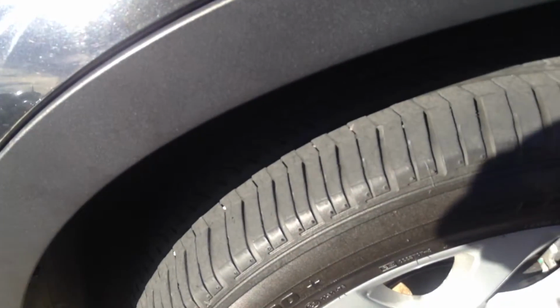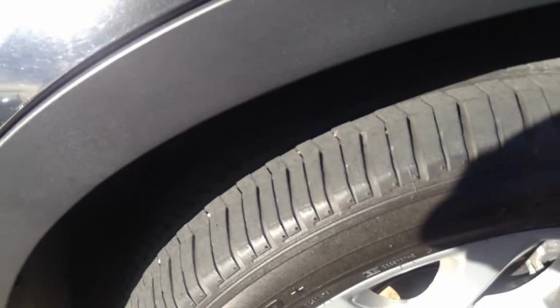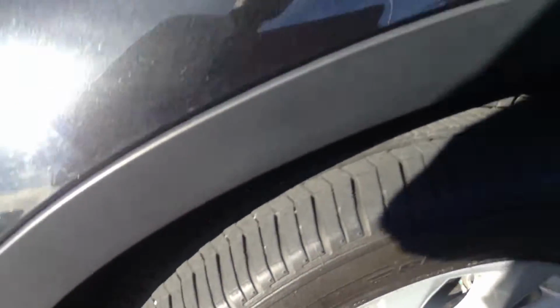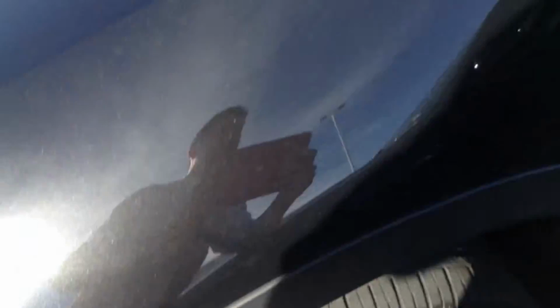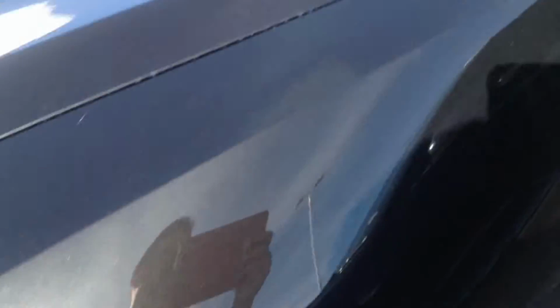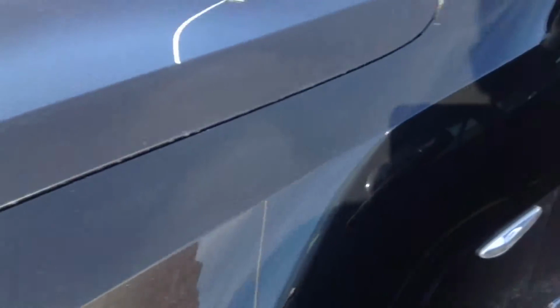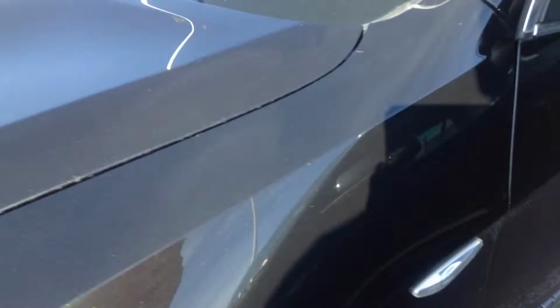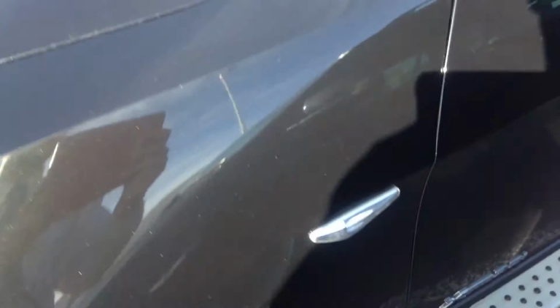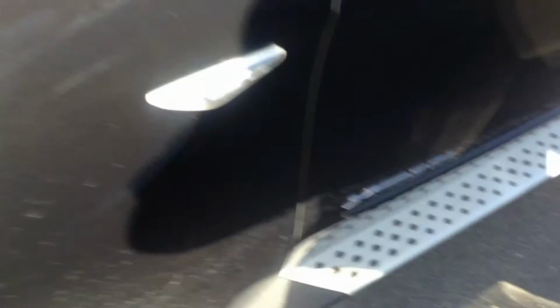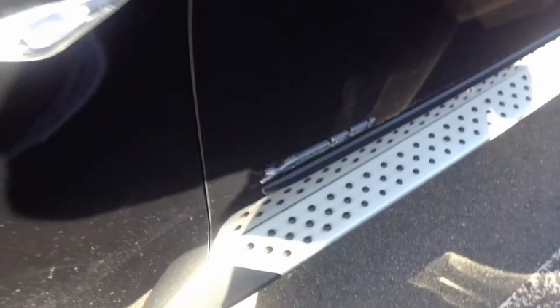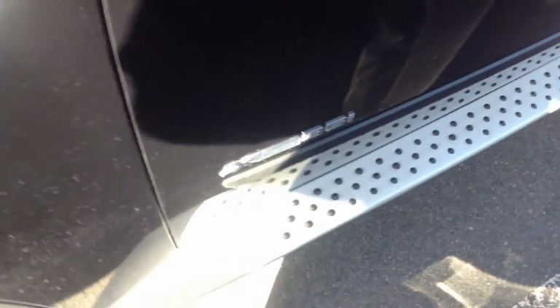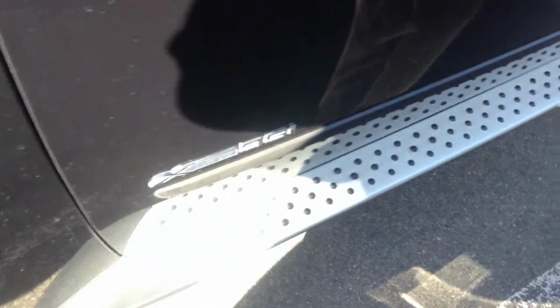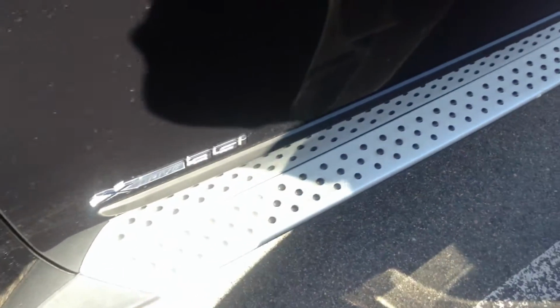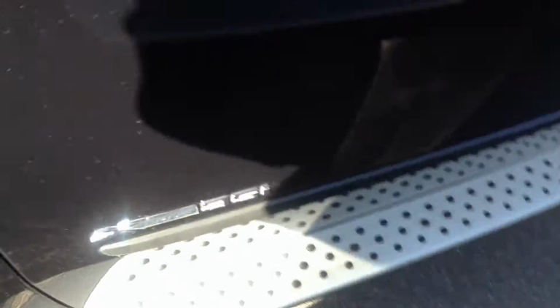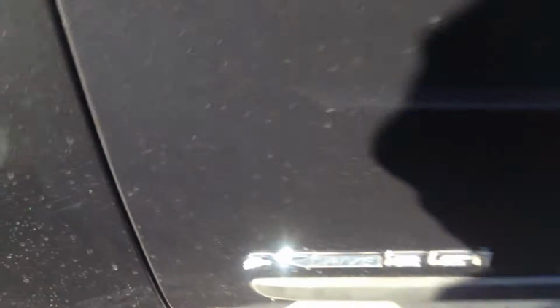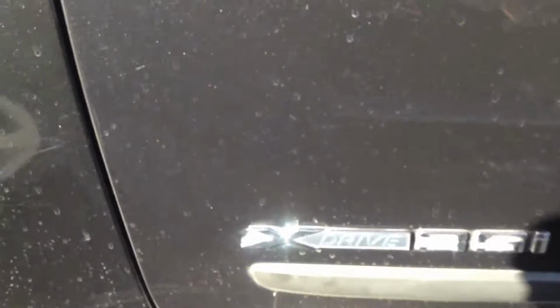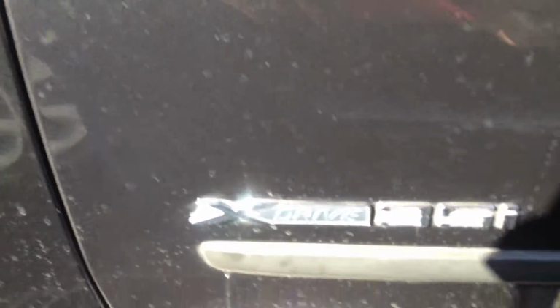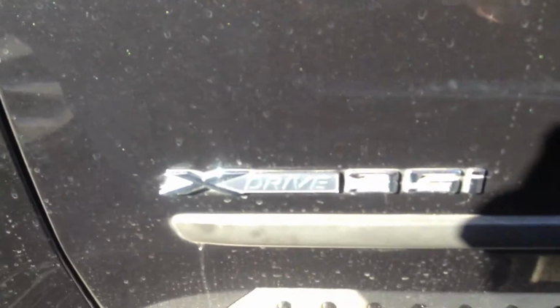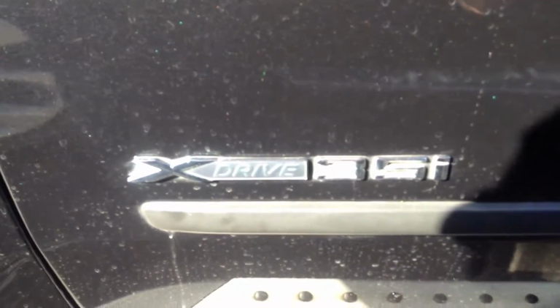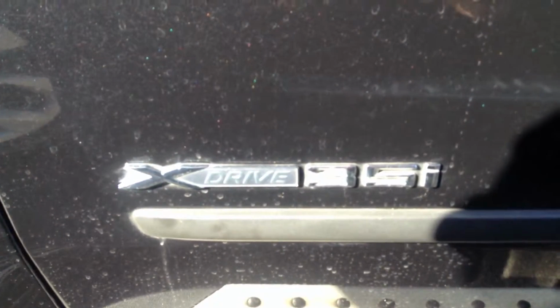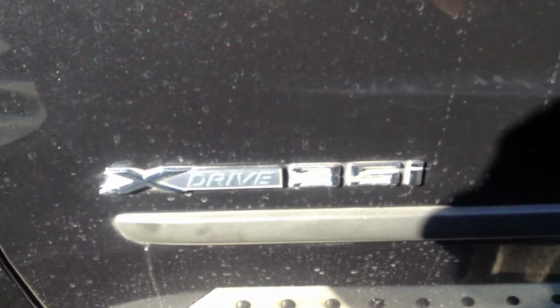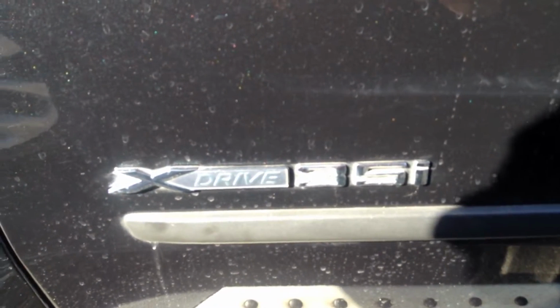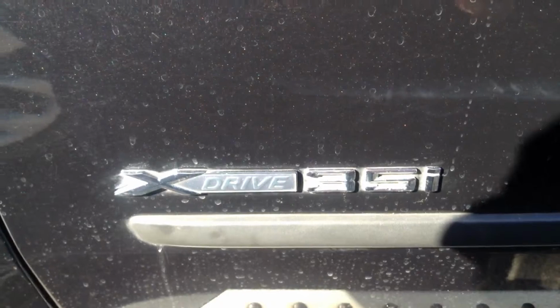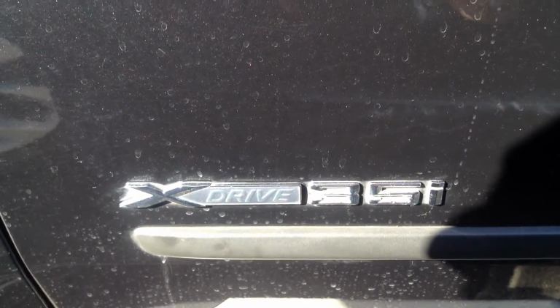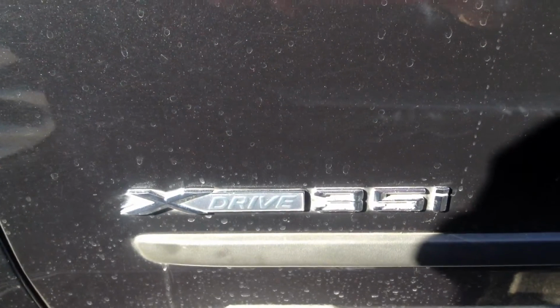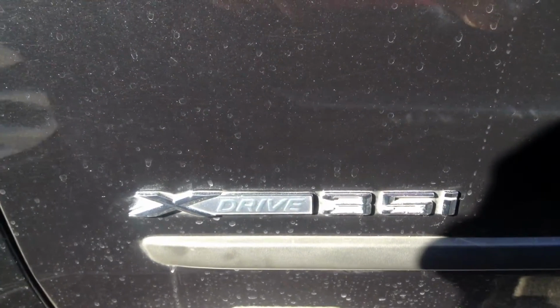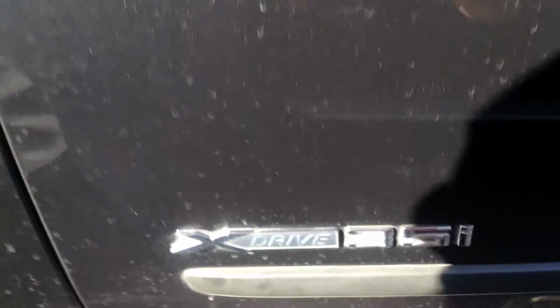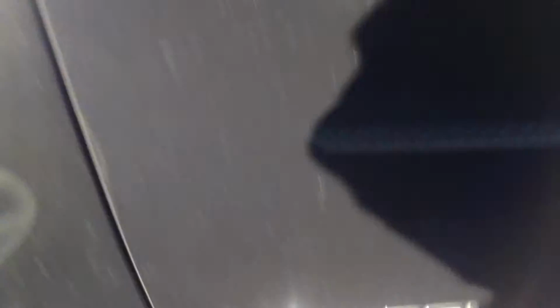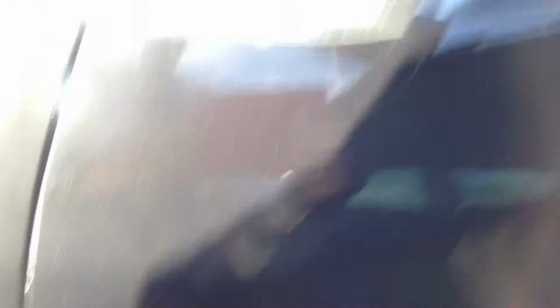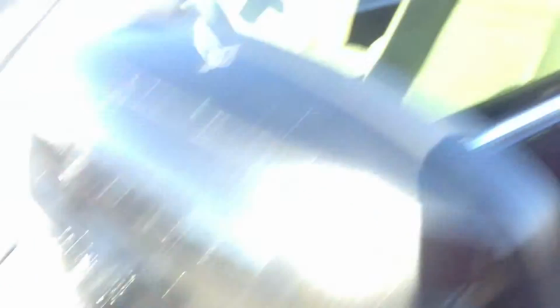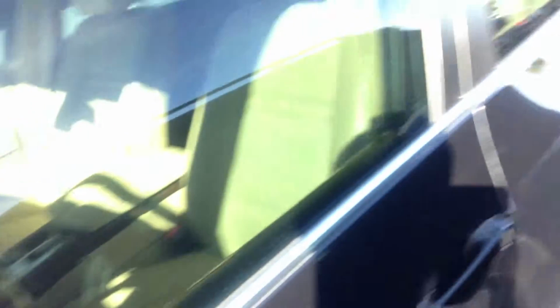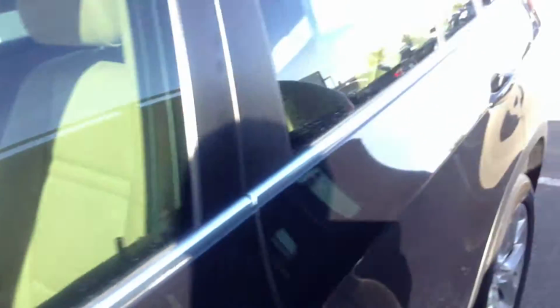Tires look like they're in great shape. There's the running boards. X5, 35, and that's the X-Drive, so that's the all-wheel drive.